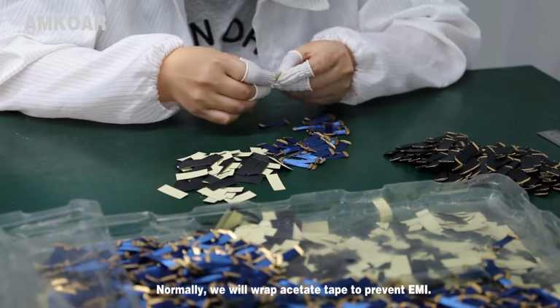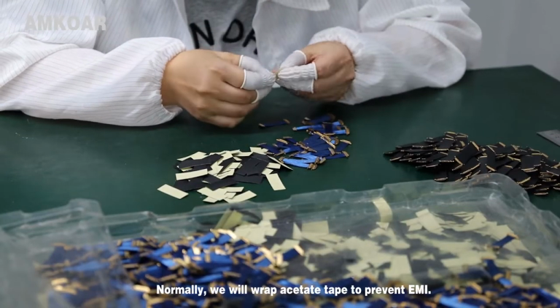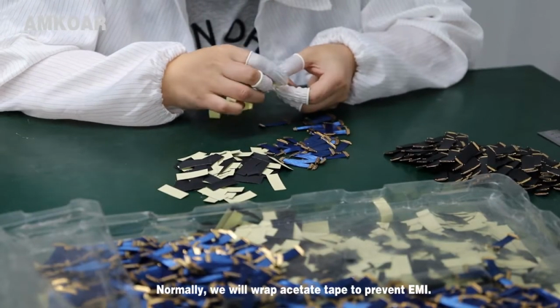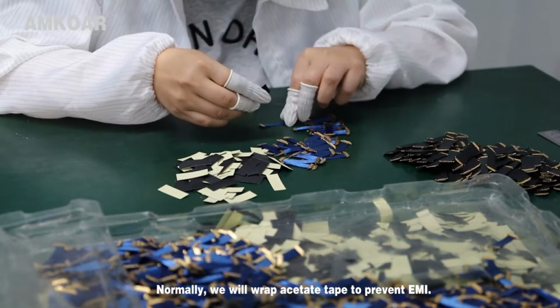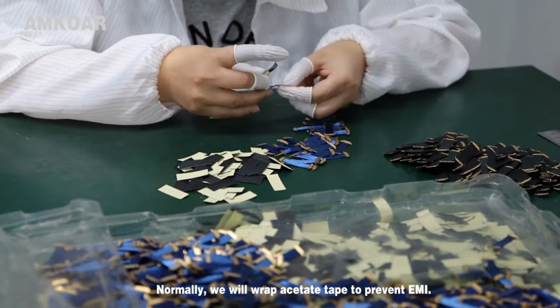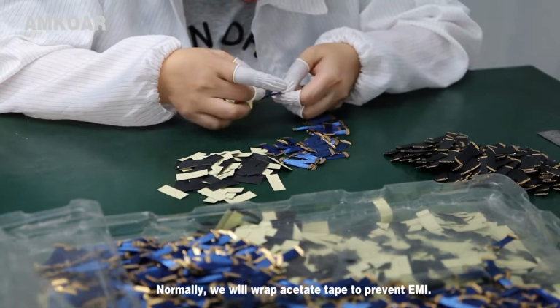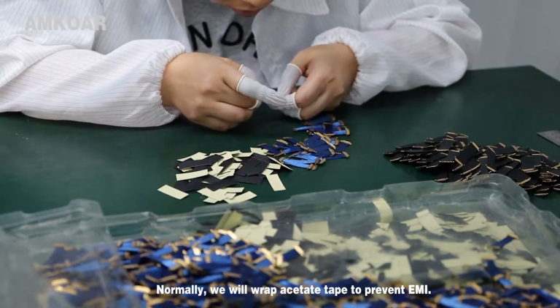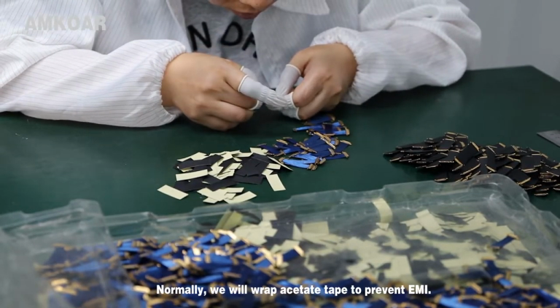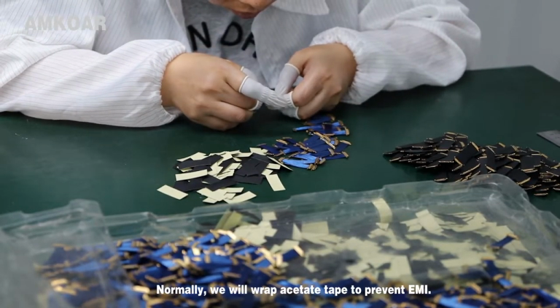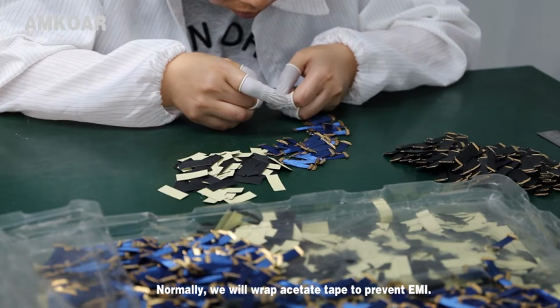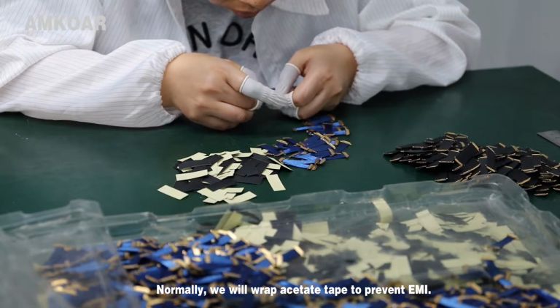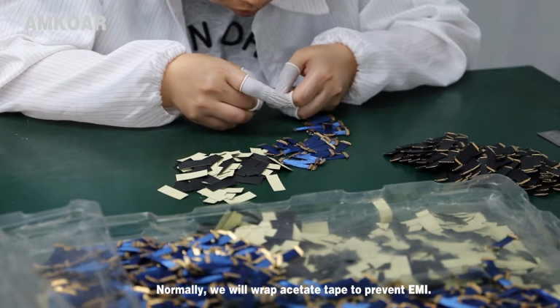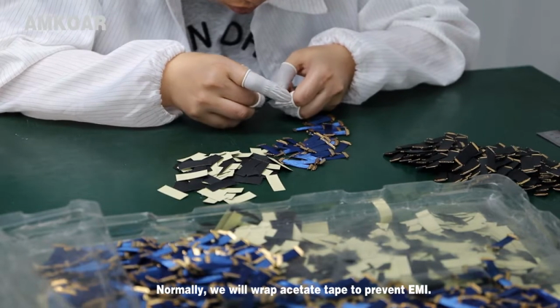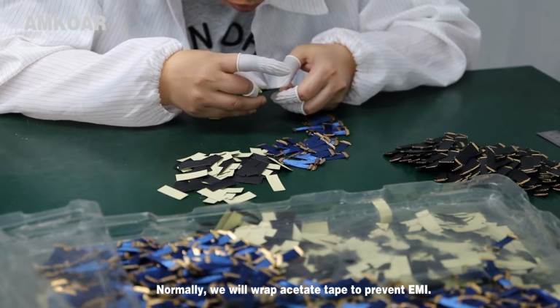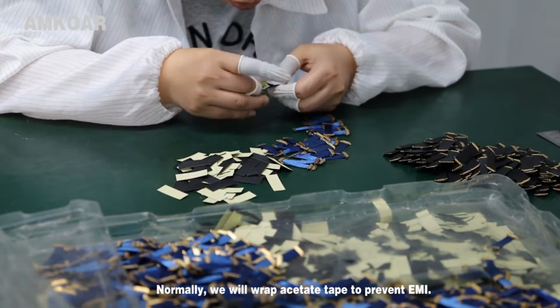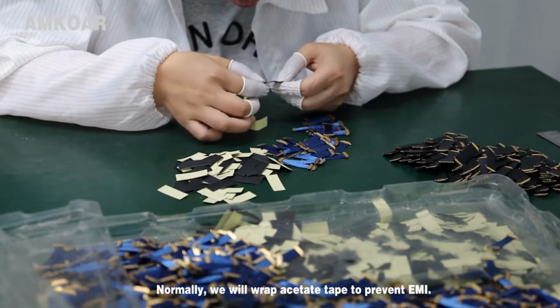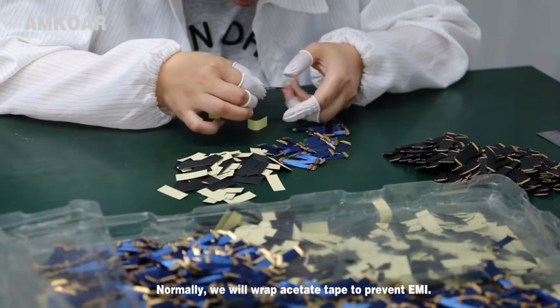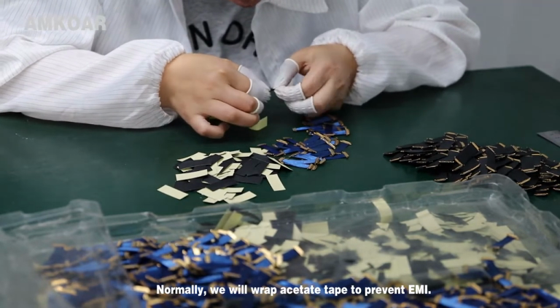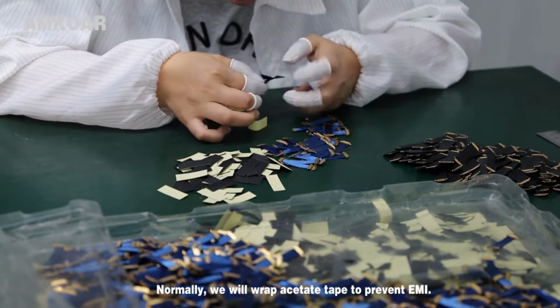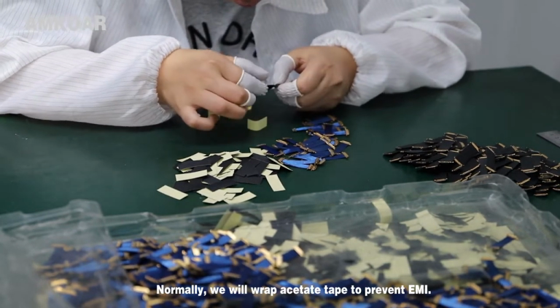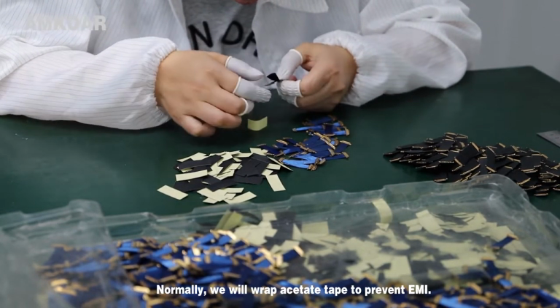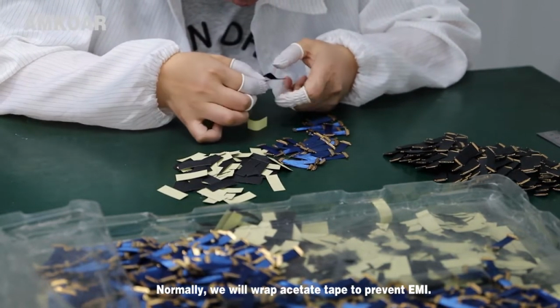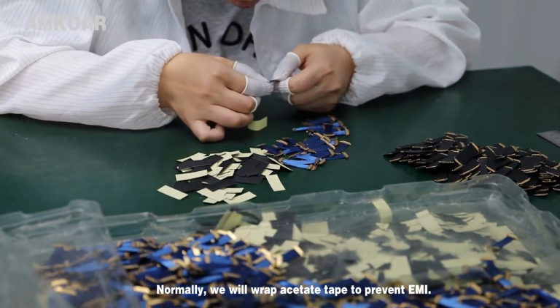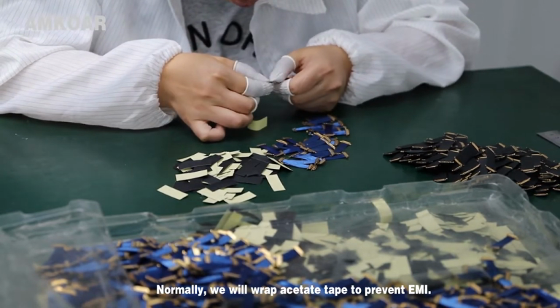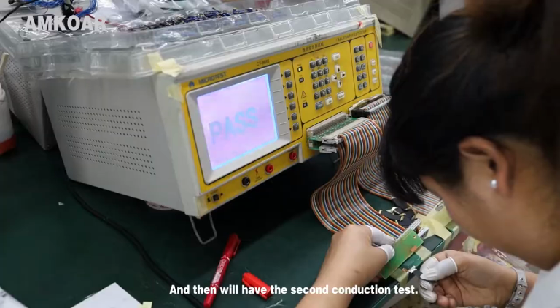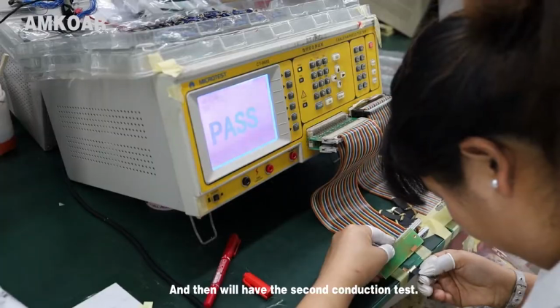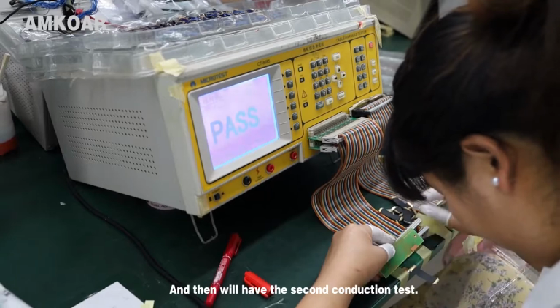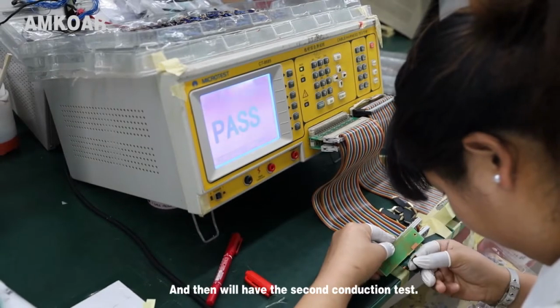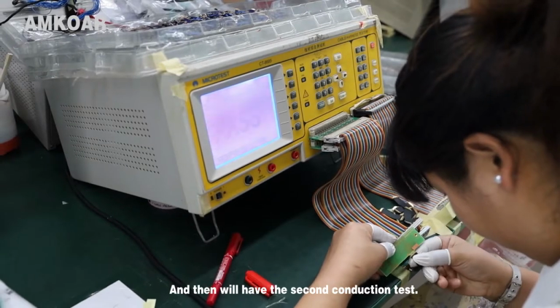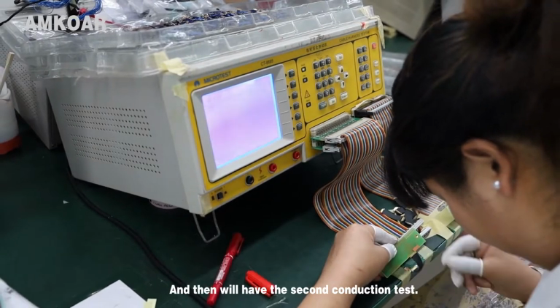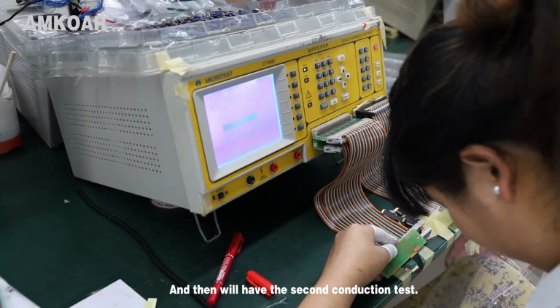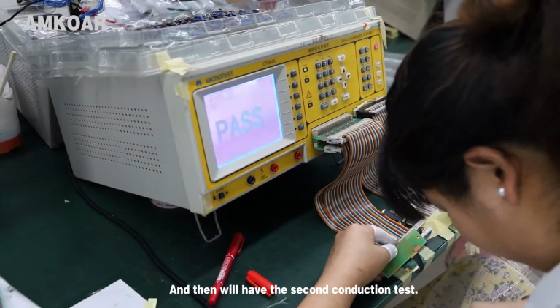Normally, we will rub acetate tape to prevent EMI. And then we will have the second conduction test.